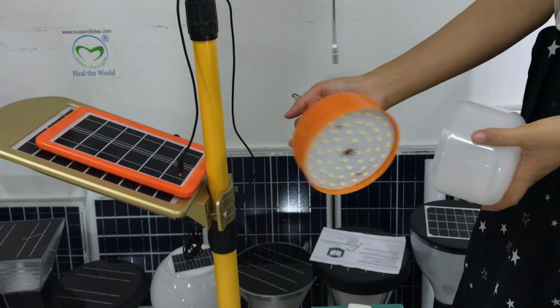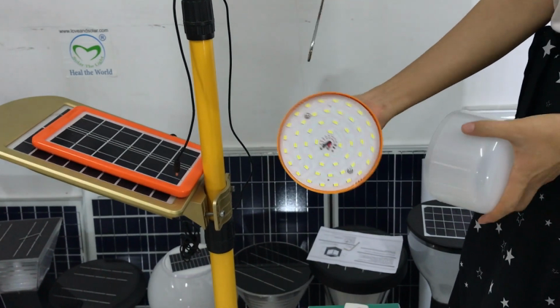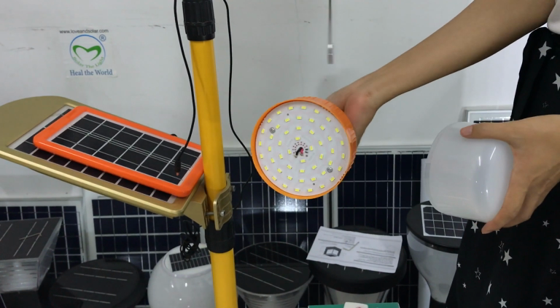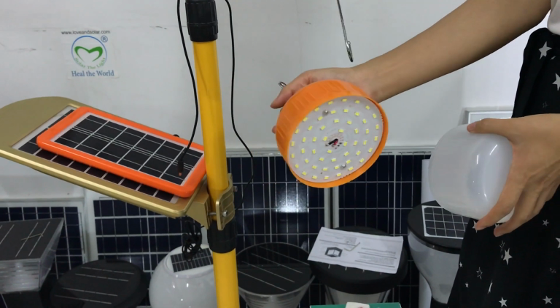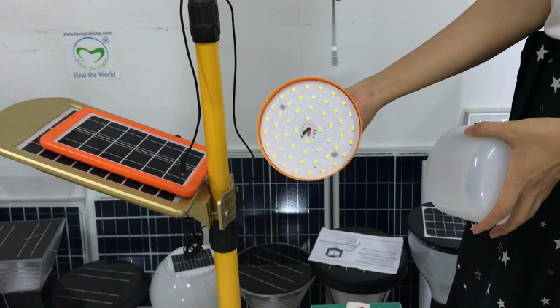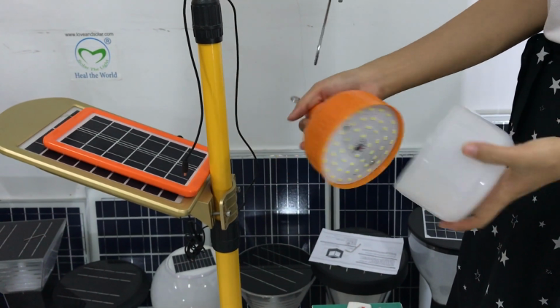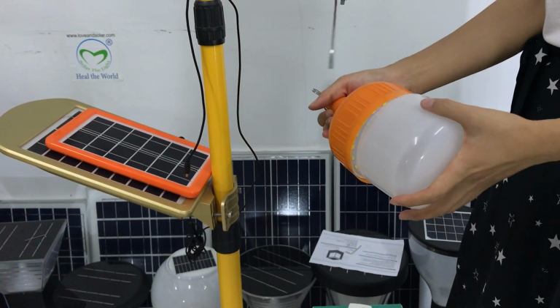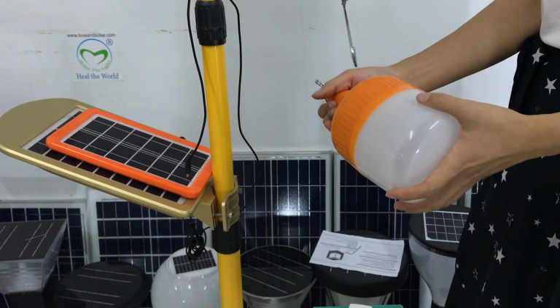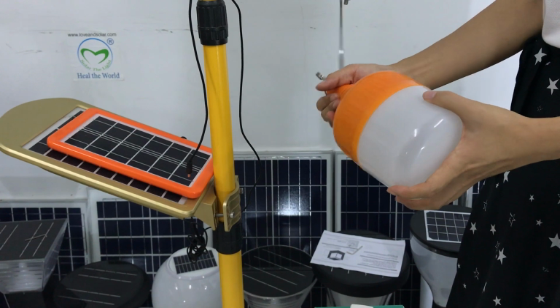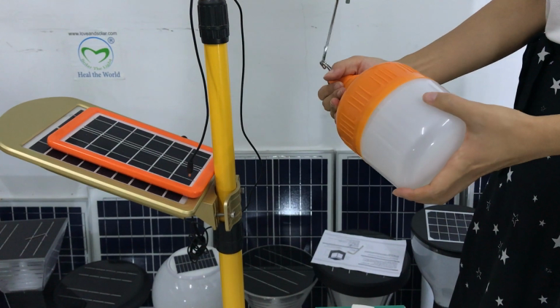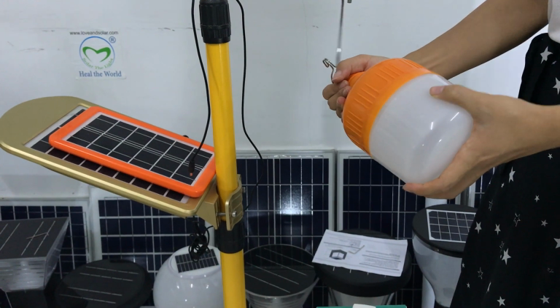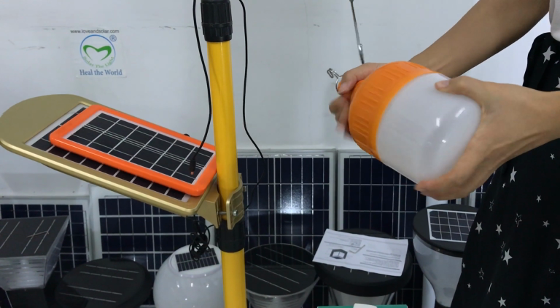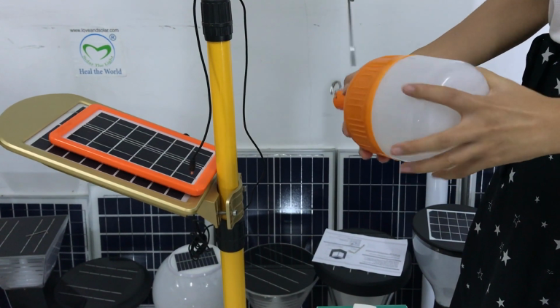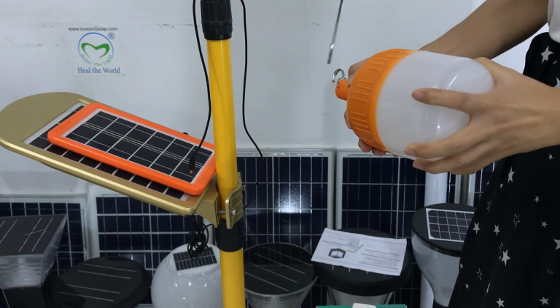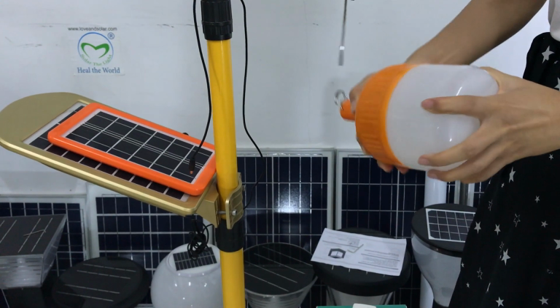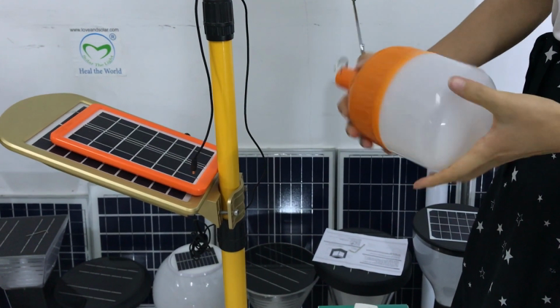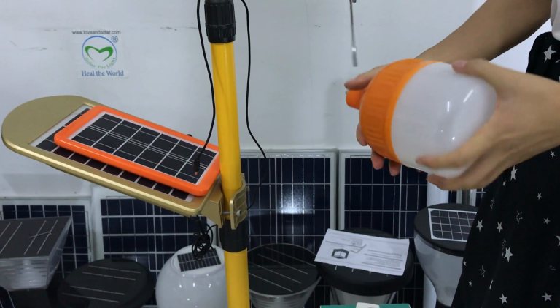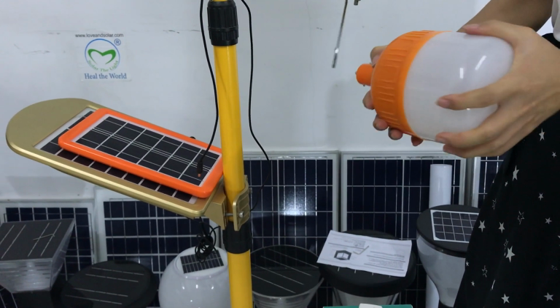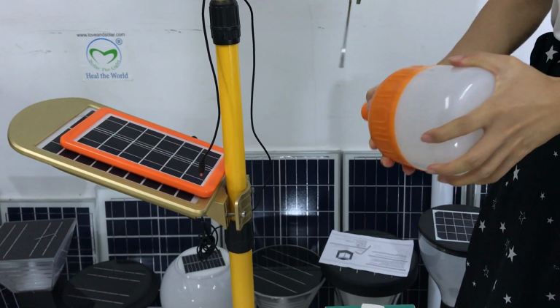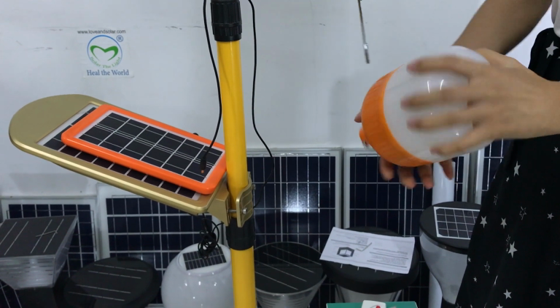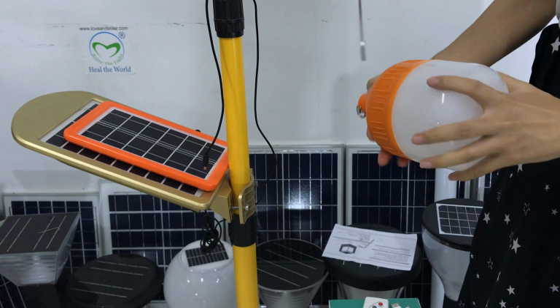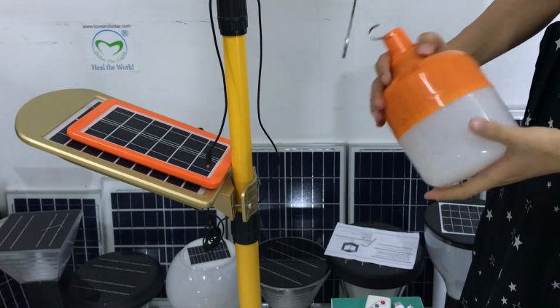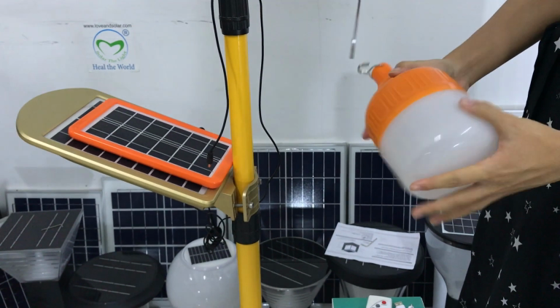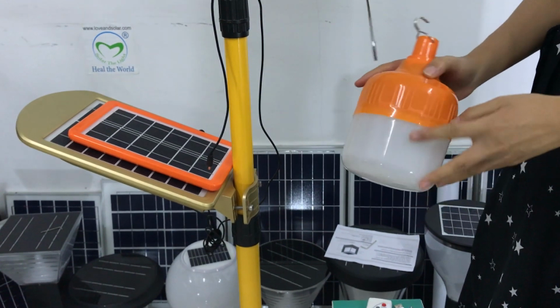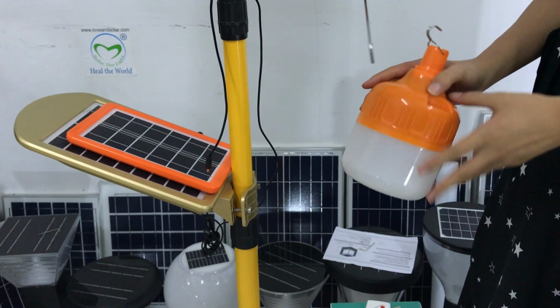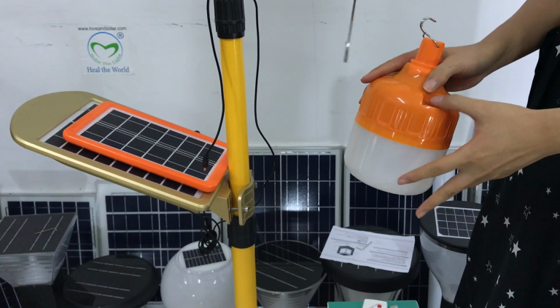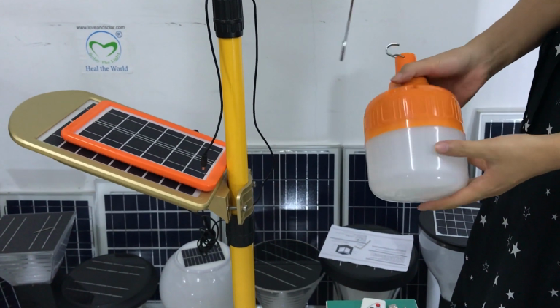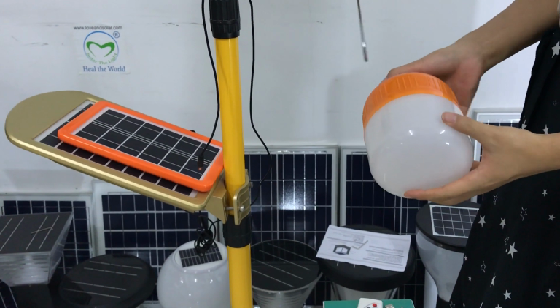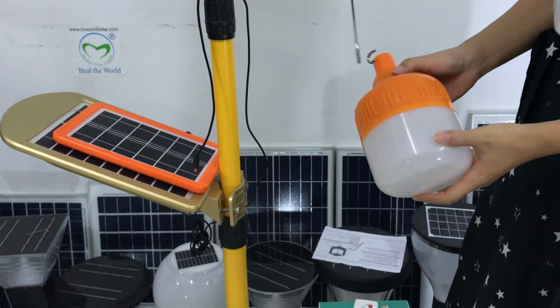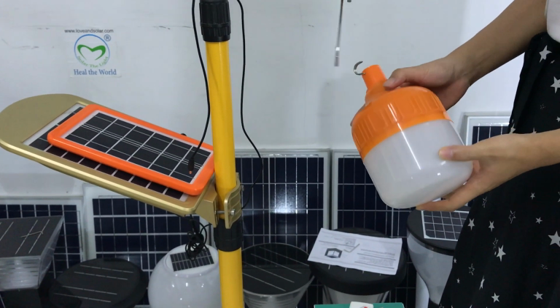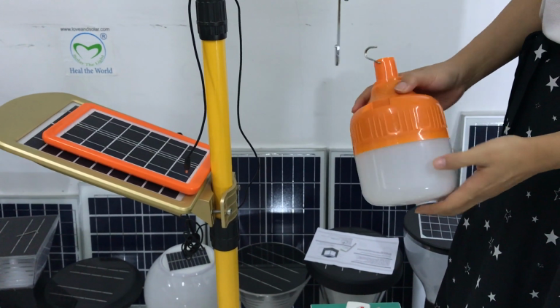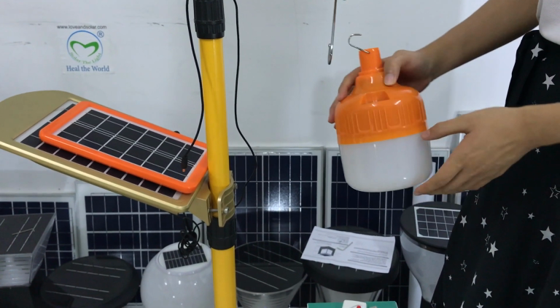This is the LED. For this lamp, we have two different wattages for choice. This one is 50 watts and we have a smaller one, 30 watts.